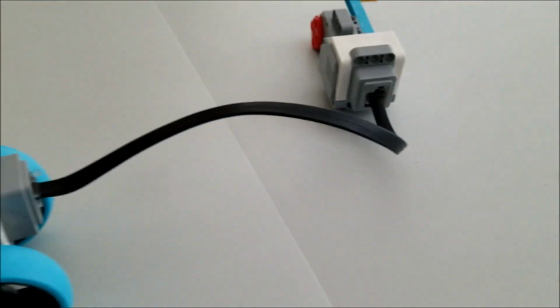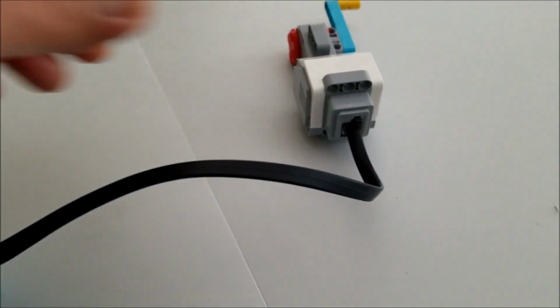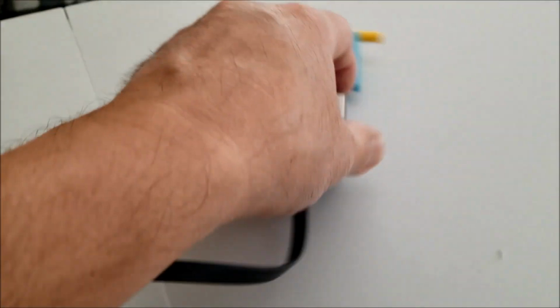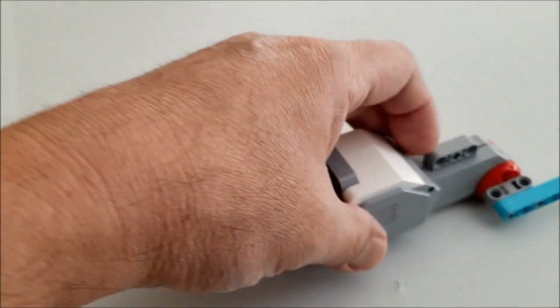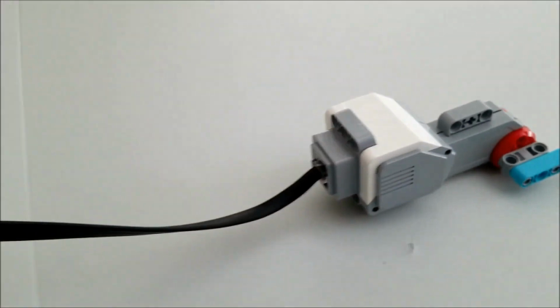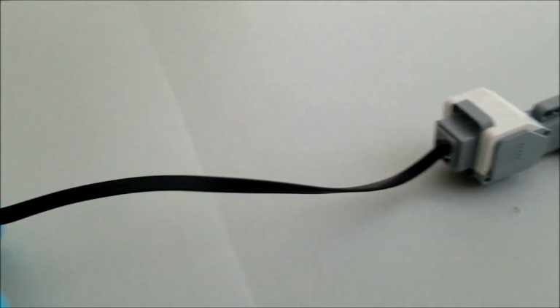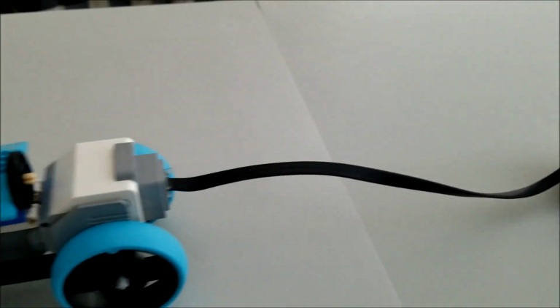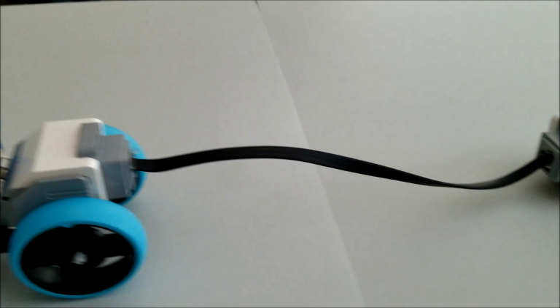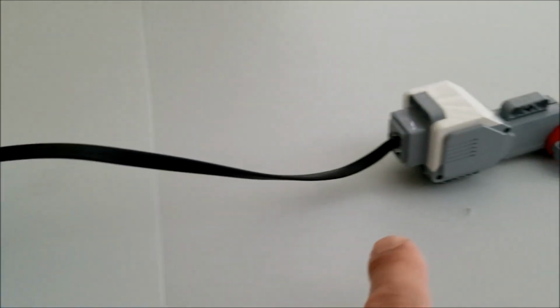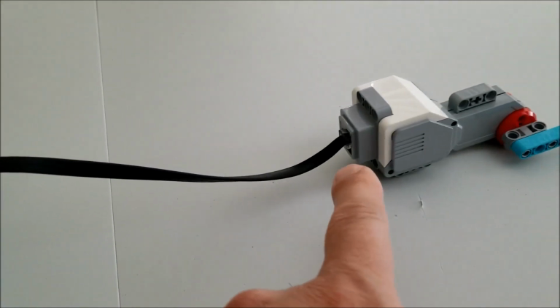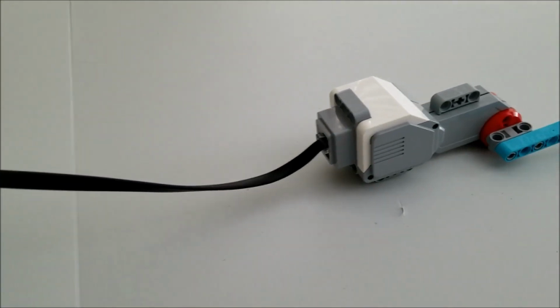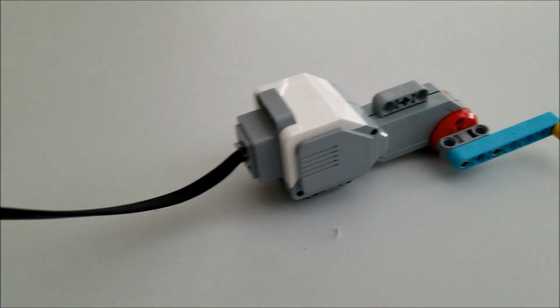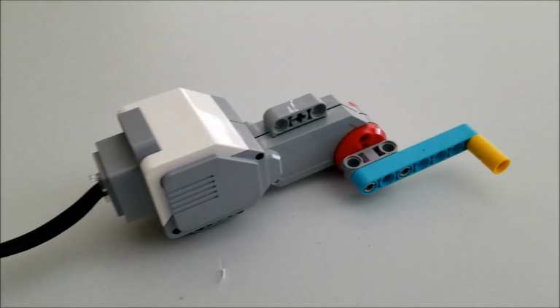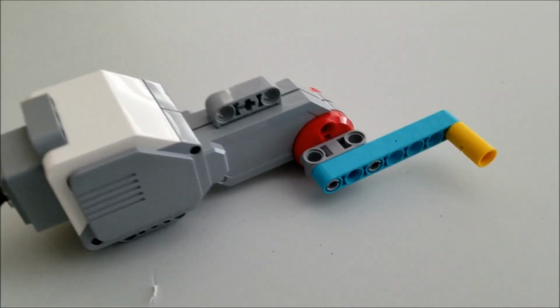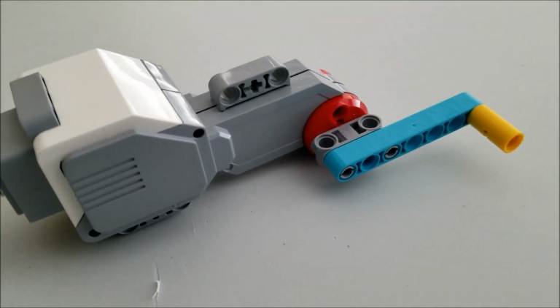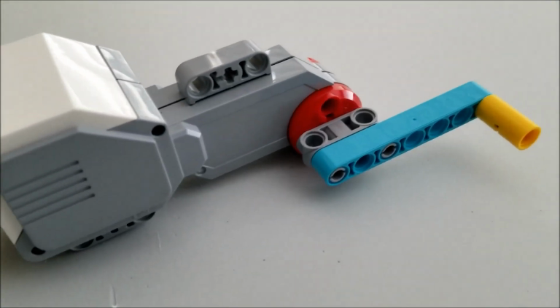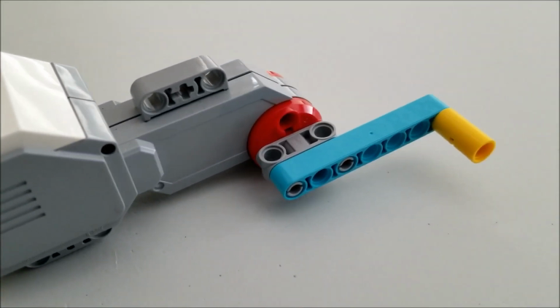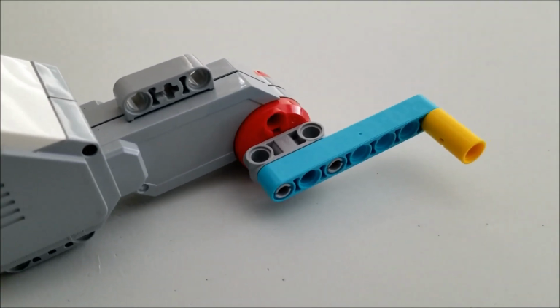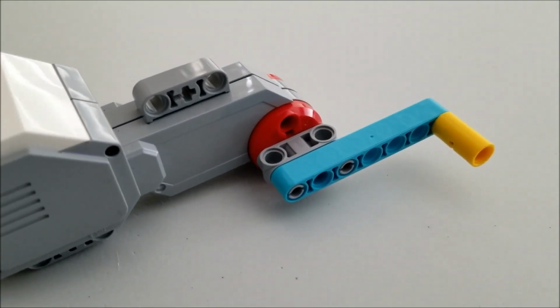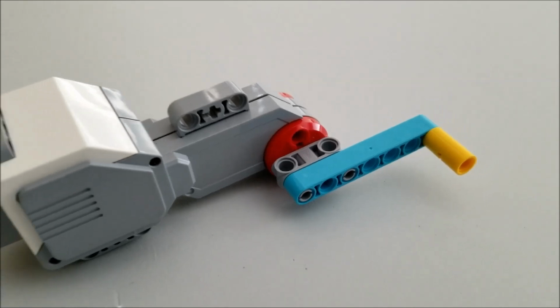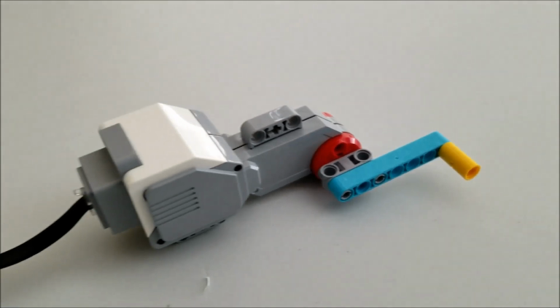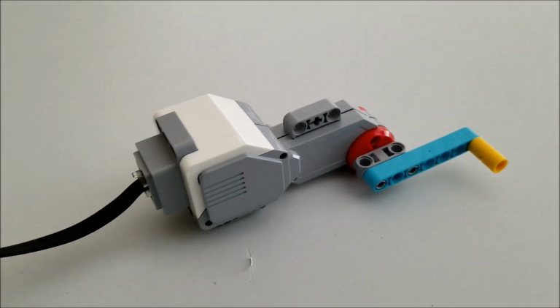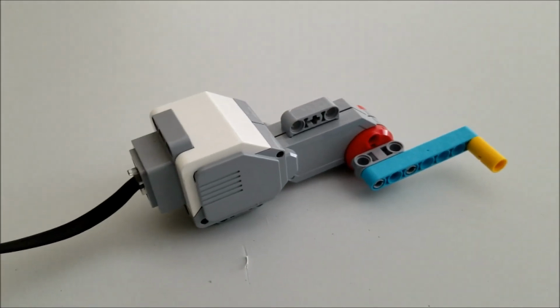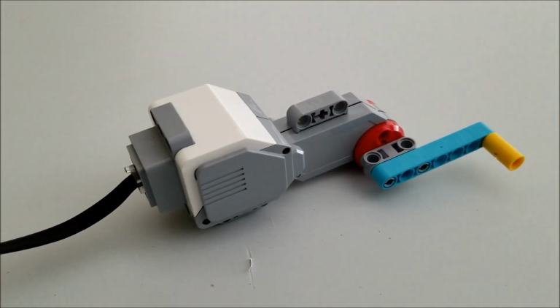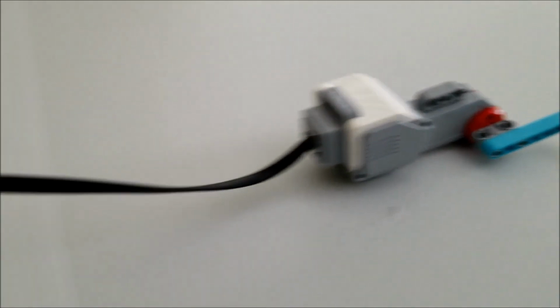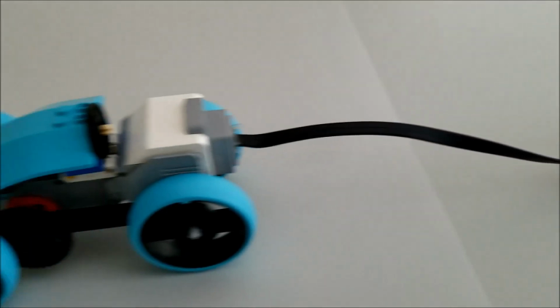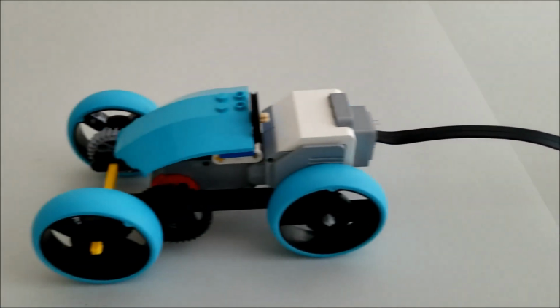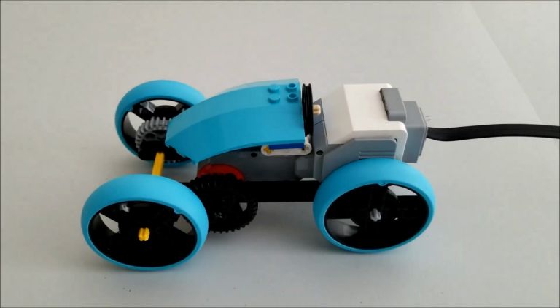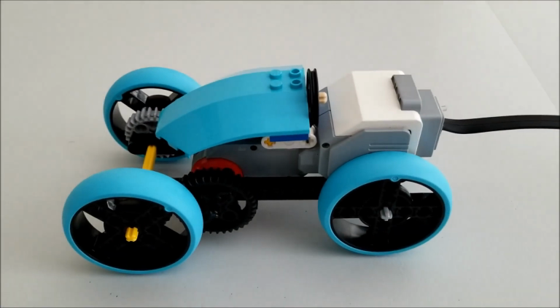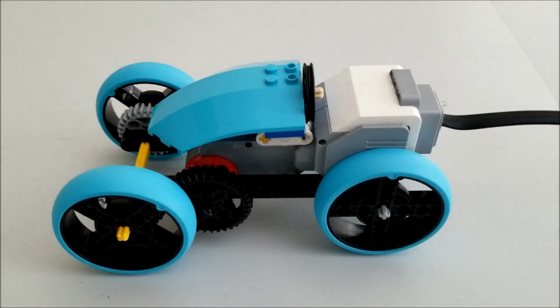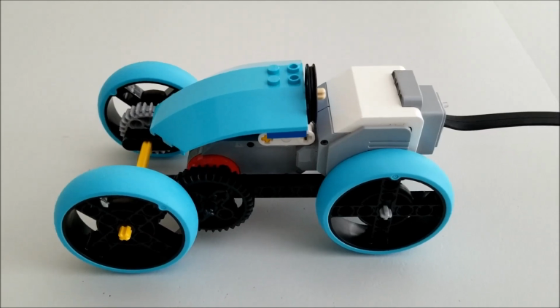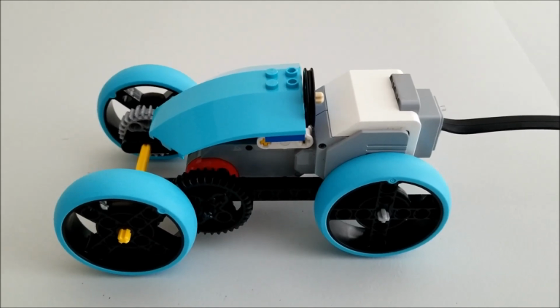That gear is going to spin this gear right there, which will make this go a little faster than normal. And then I hooked it up to this large motor here — probably should have used a long cable, but it works. And that's how I basically have my hand crank, or hand generator, for this vehicle. So let's go ahead and watch it go.